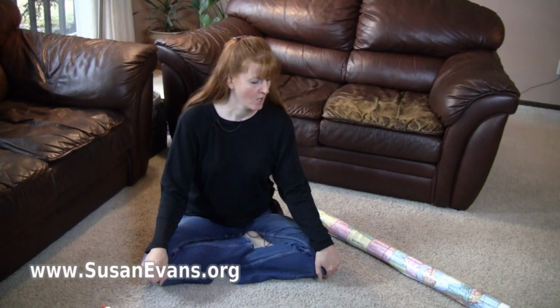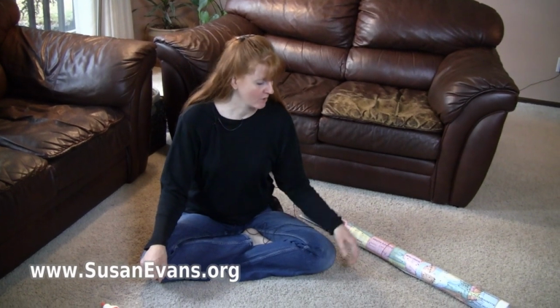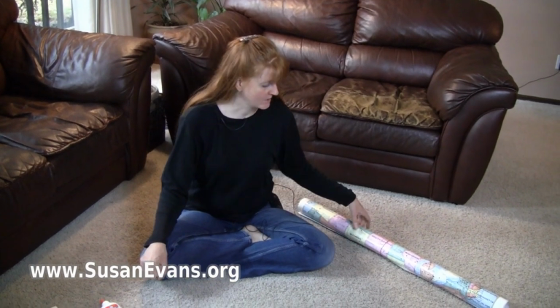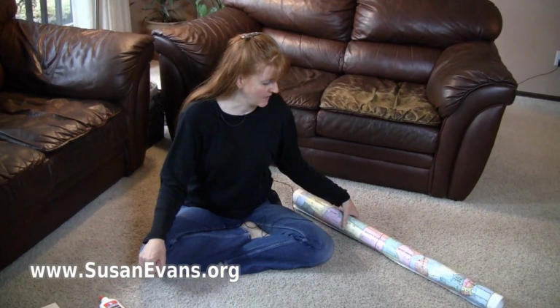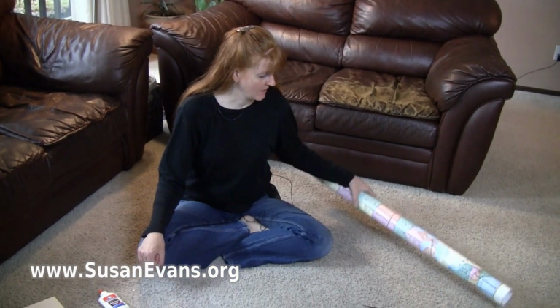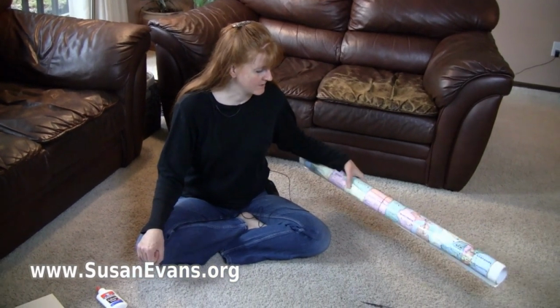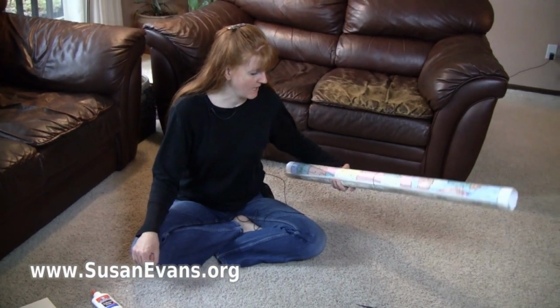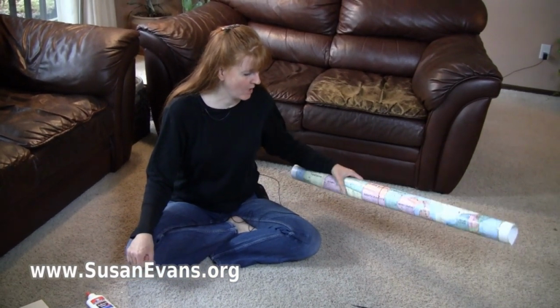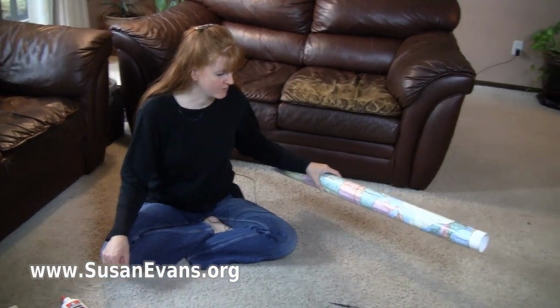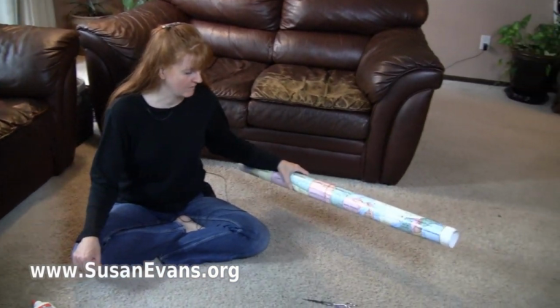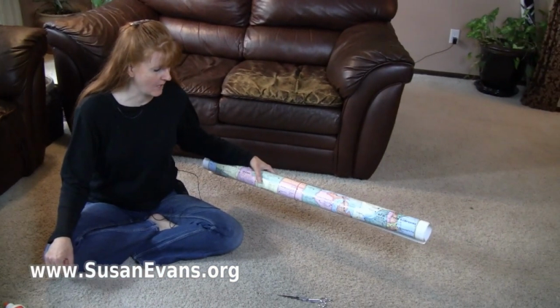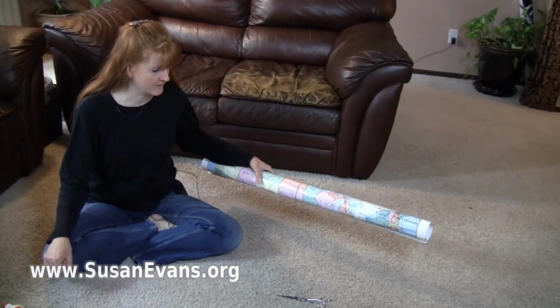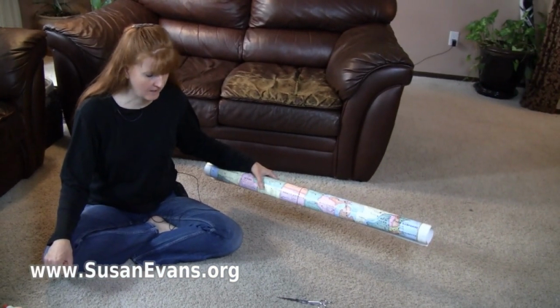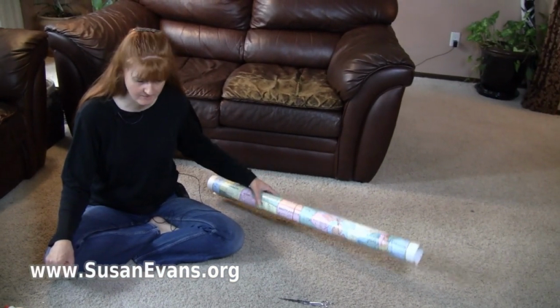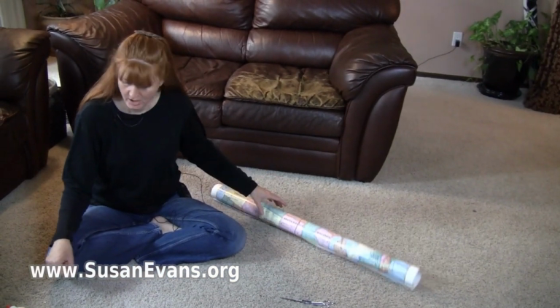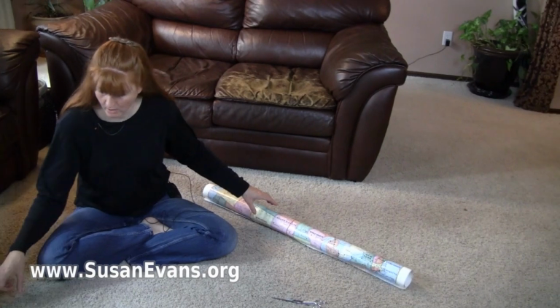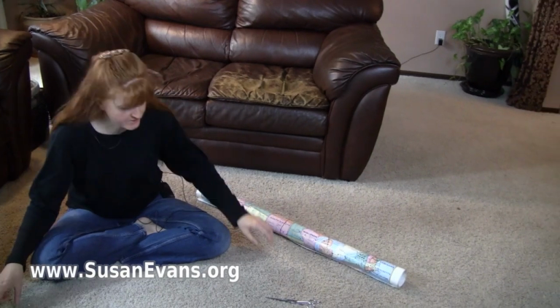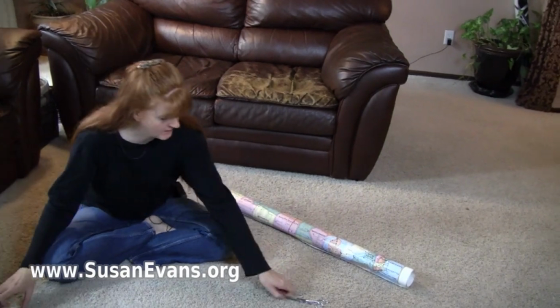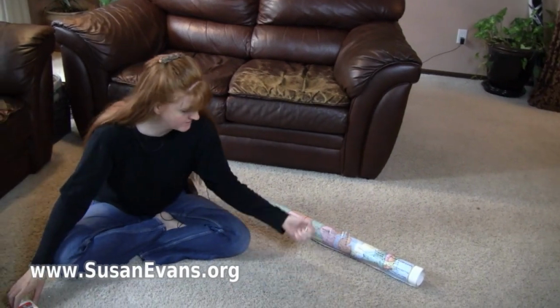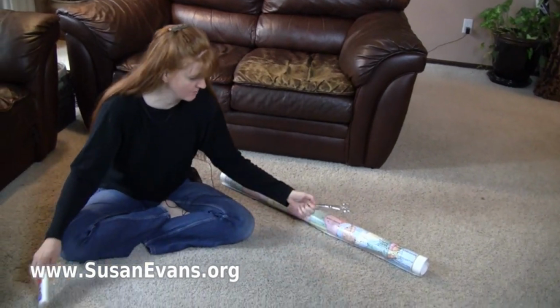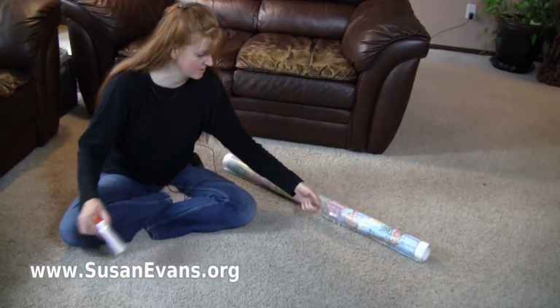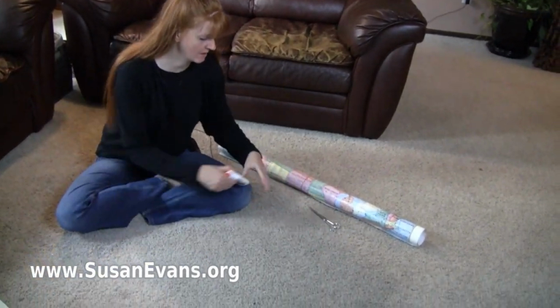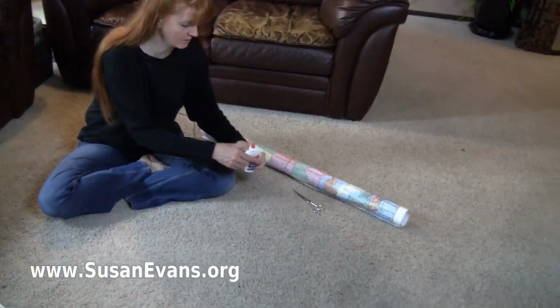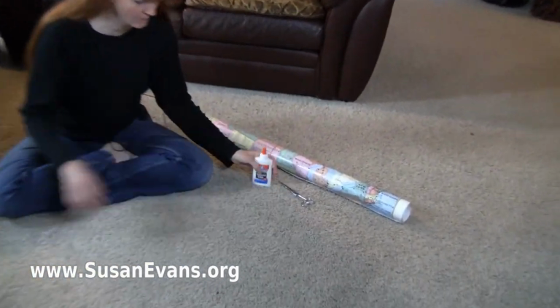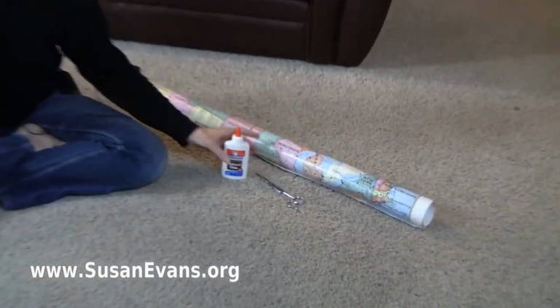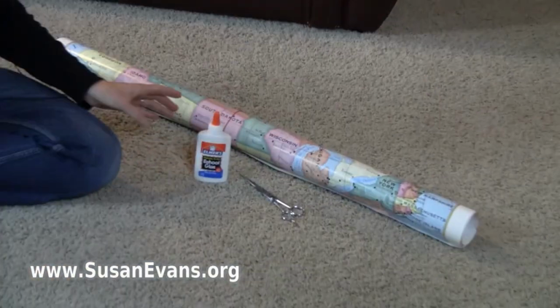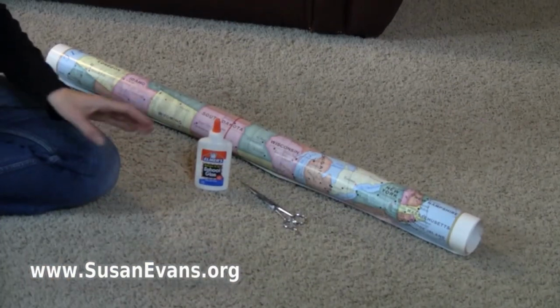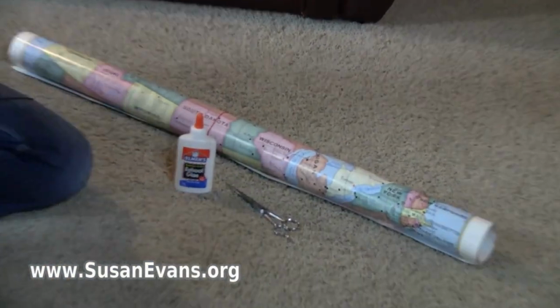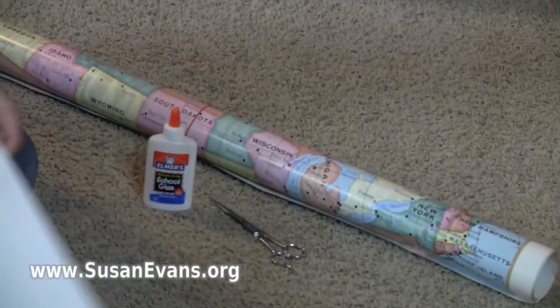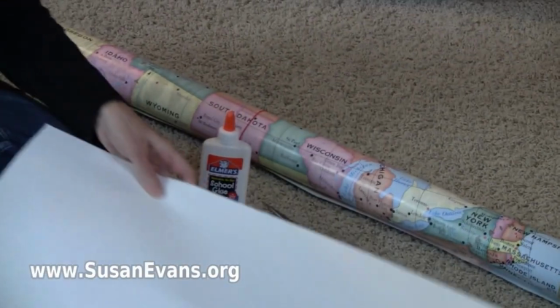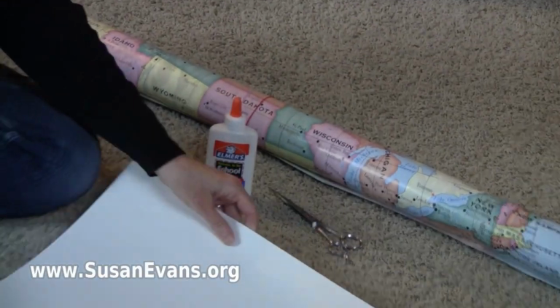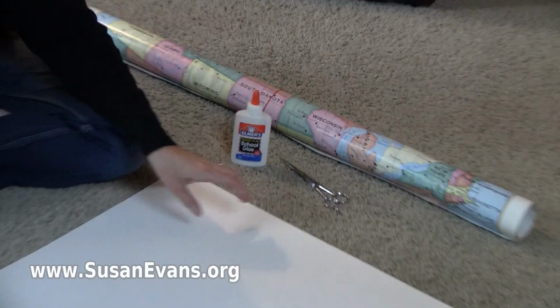What you're going to need is a poster of the United States. You will also need scissors, glue, and some poster board.